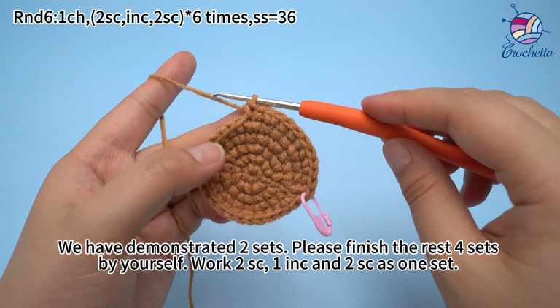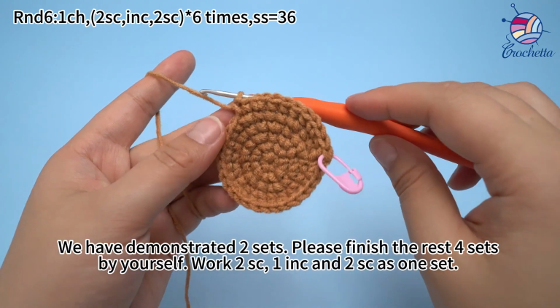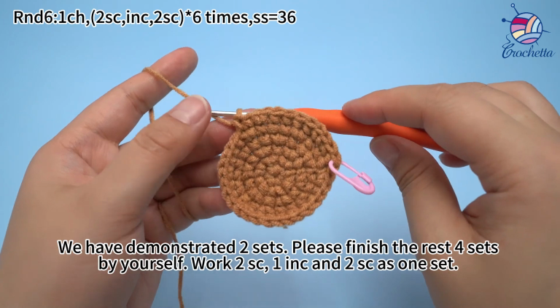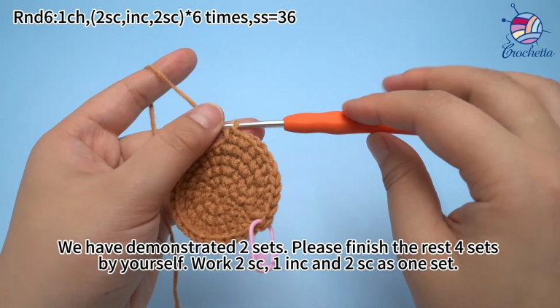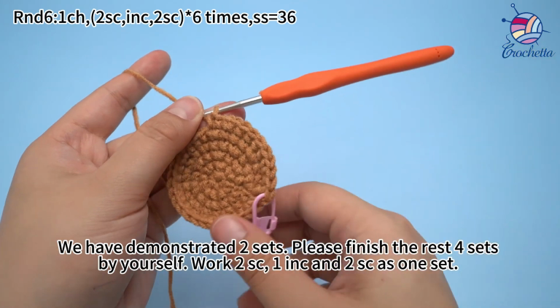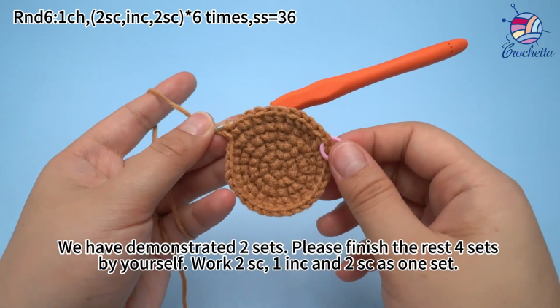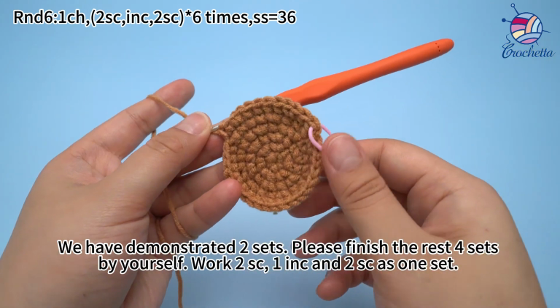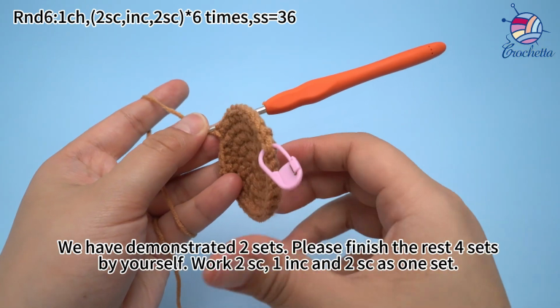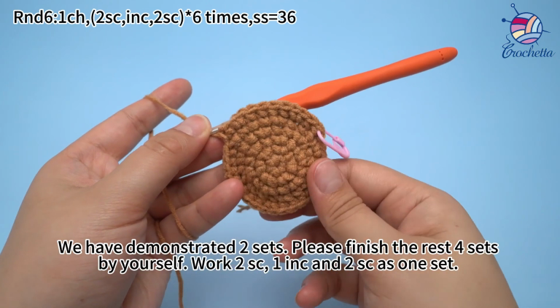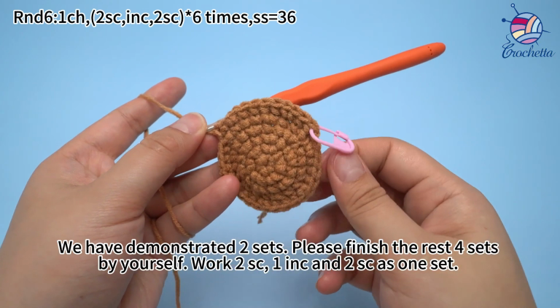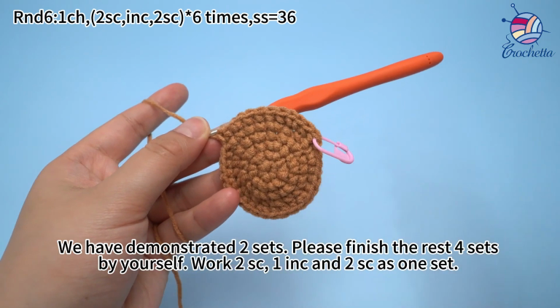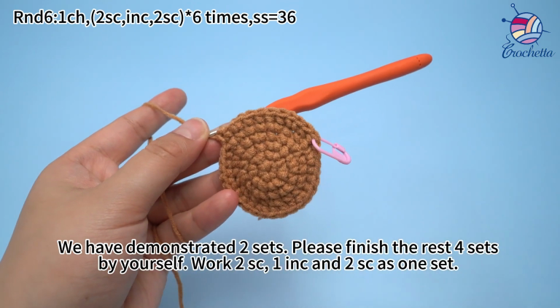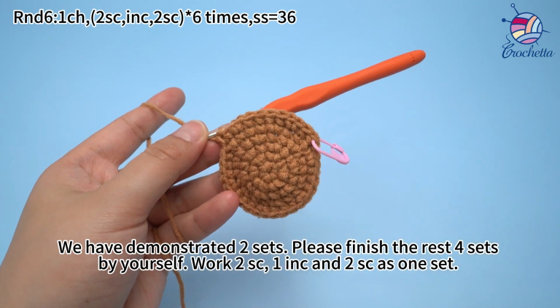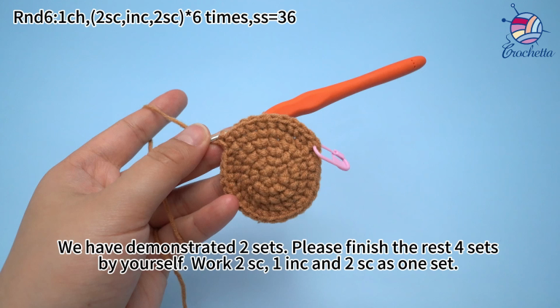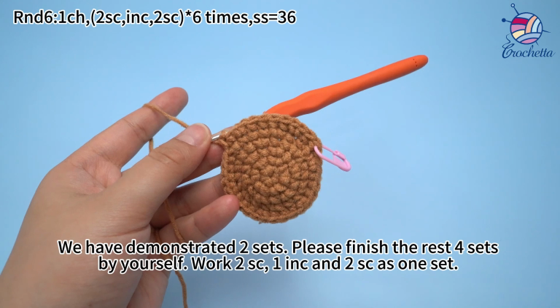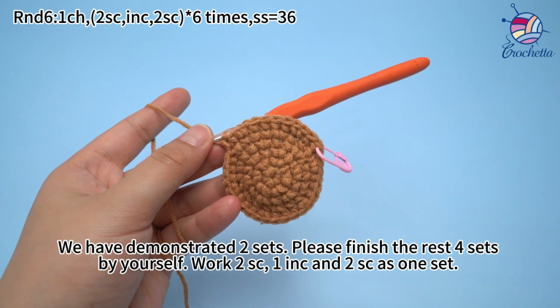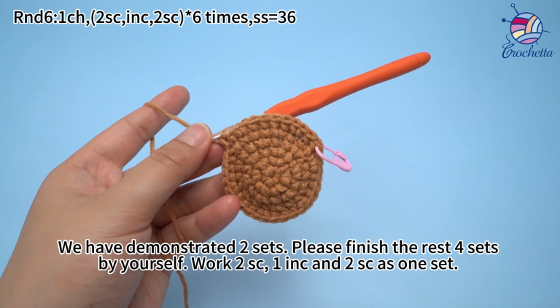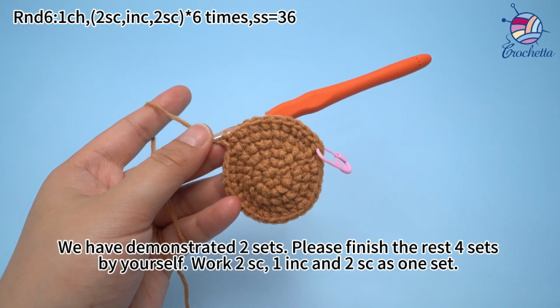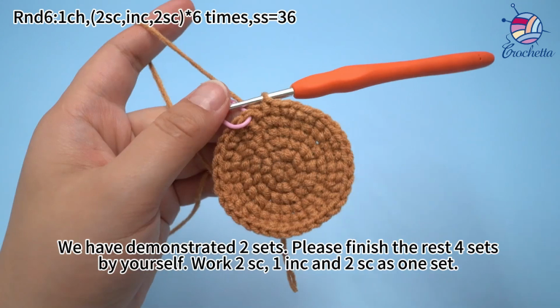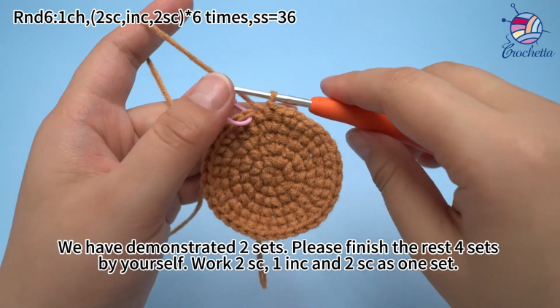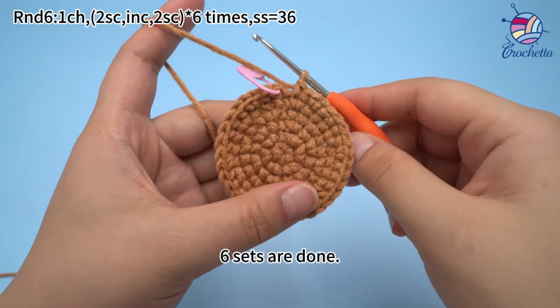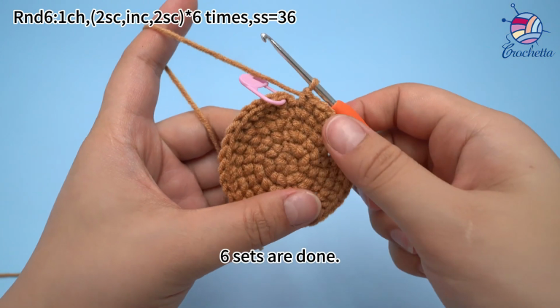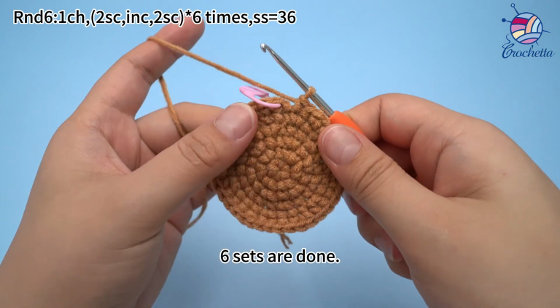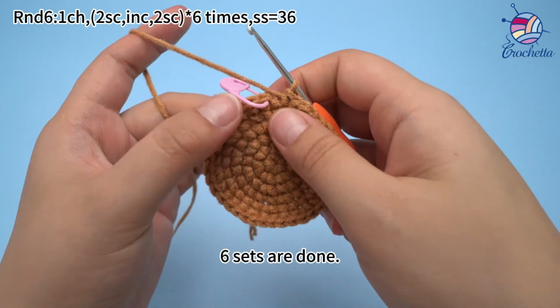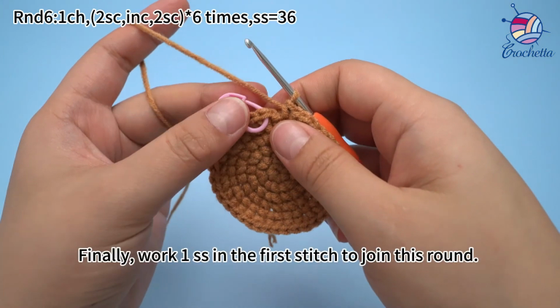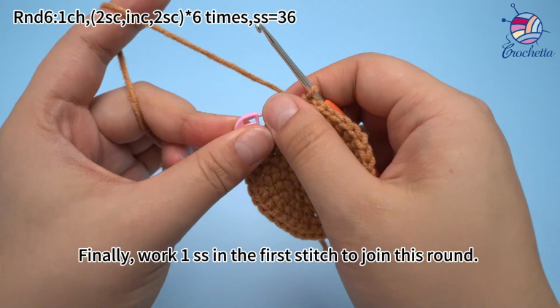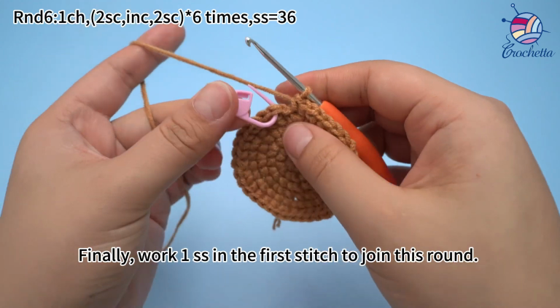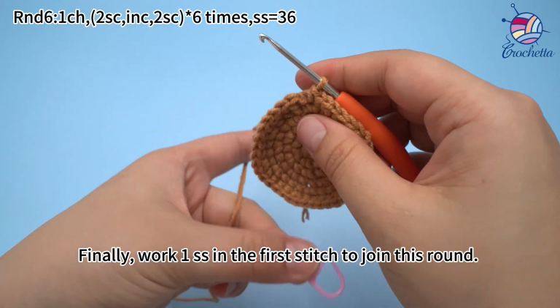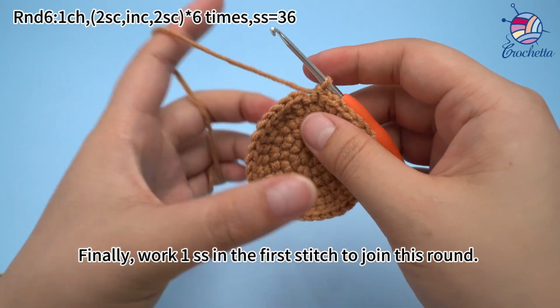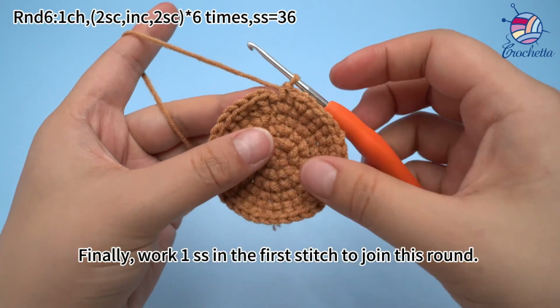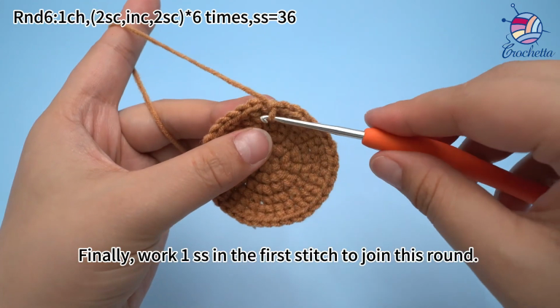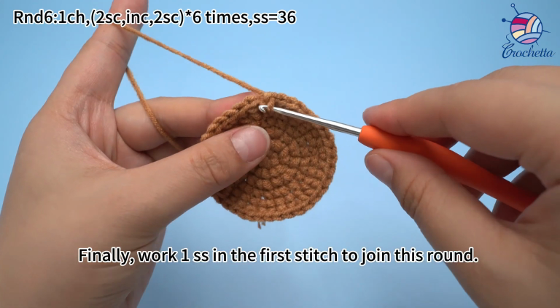We have demonstrated 2 sets. Please finish the rest 4 sets by yourself: work 2 single crochets, 1 increase, and 2 single crochets as 1 set. Once 6 sets are done, finally work 1 slip stitch in the first stitch to join this round.